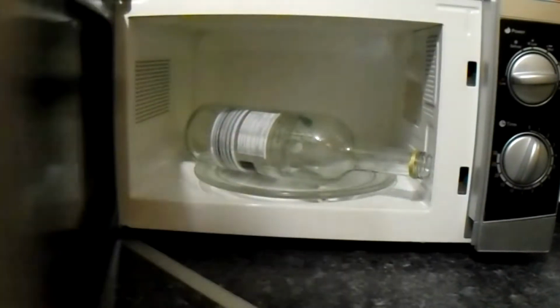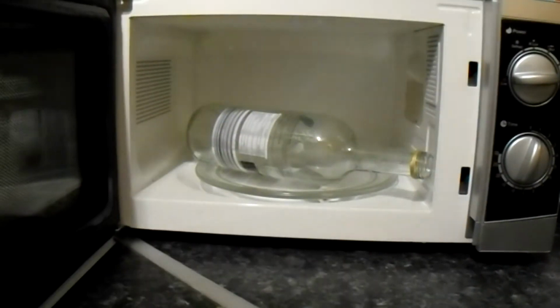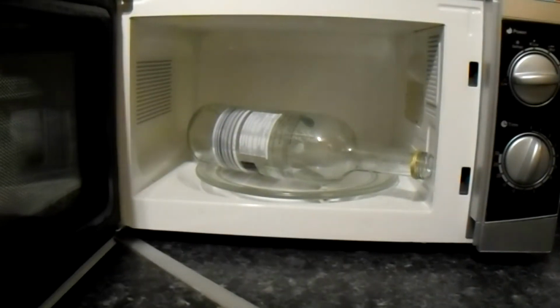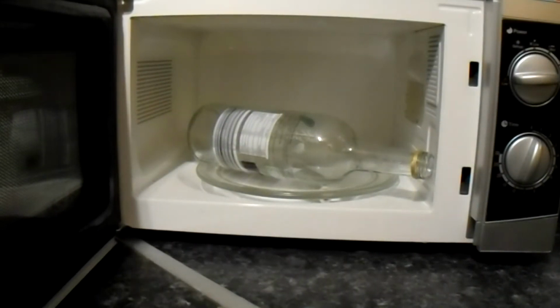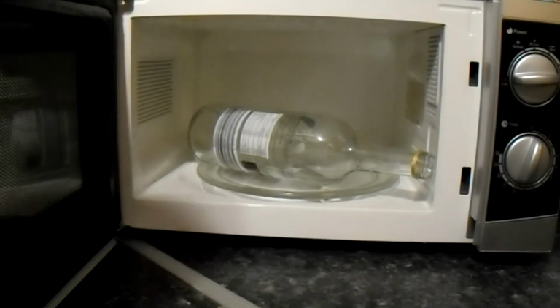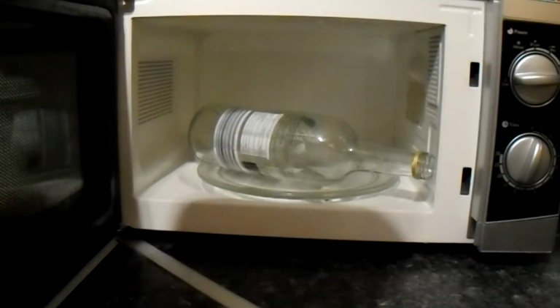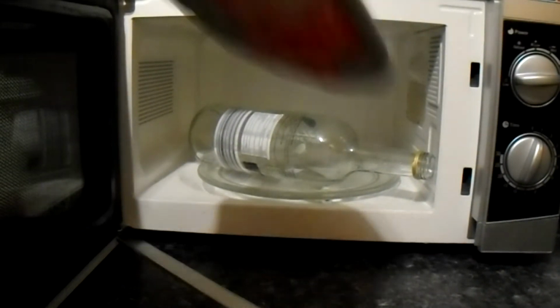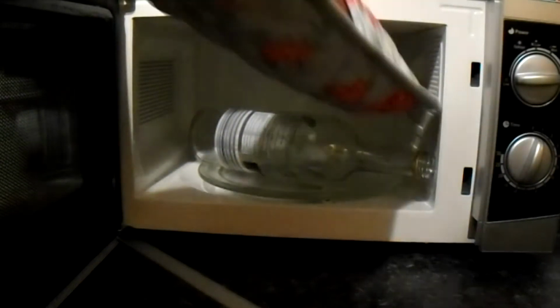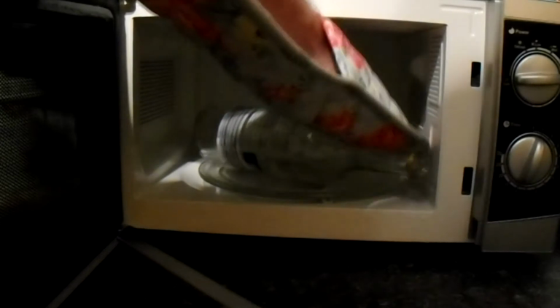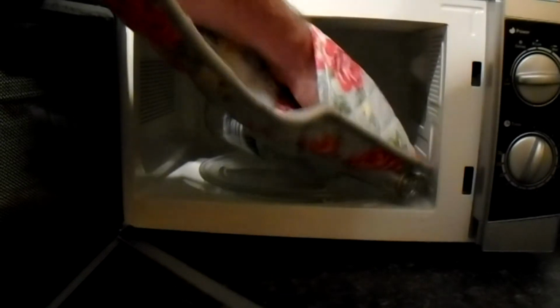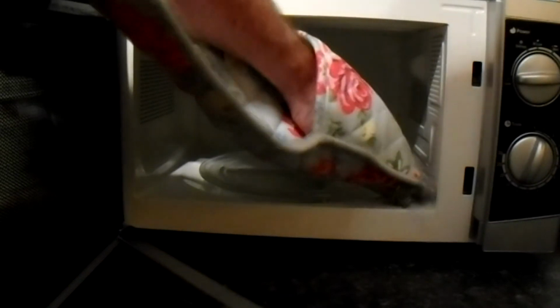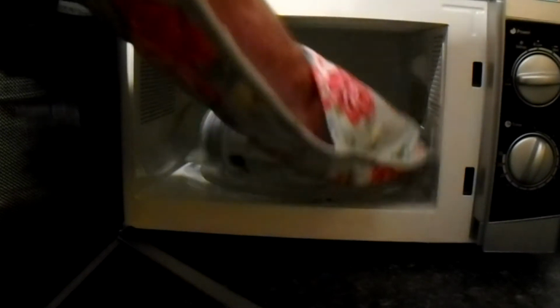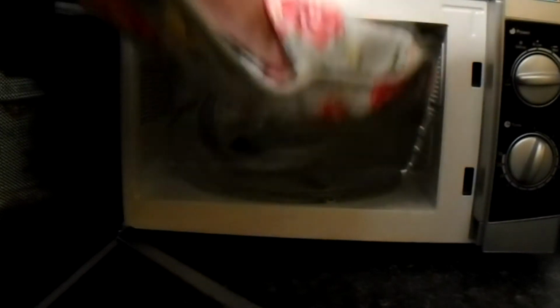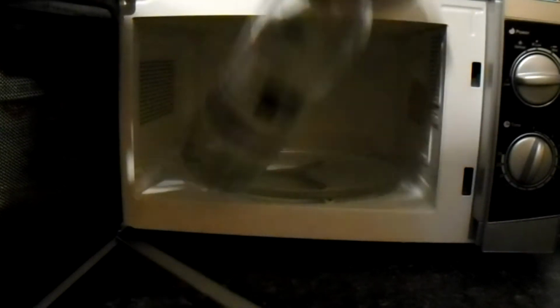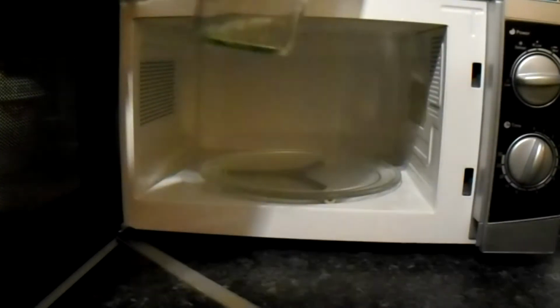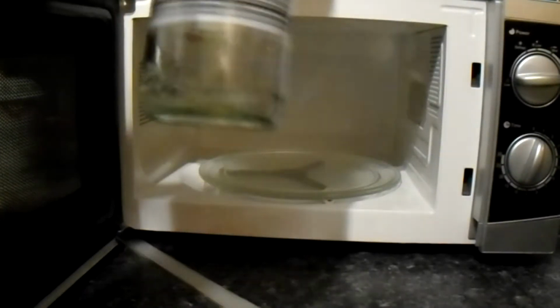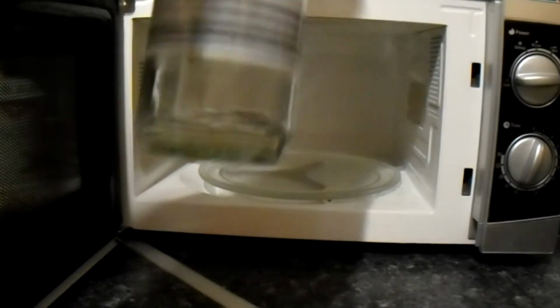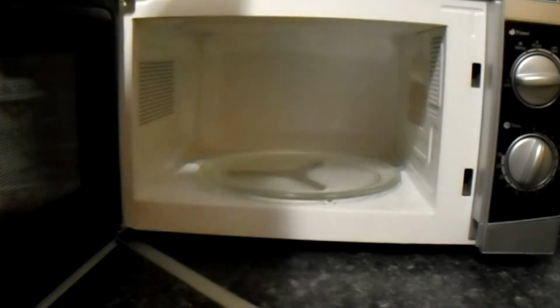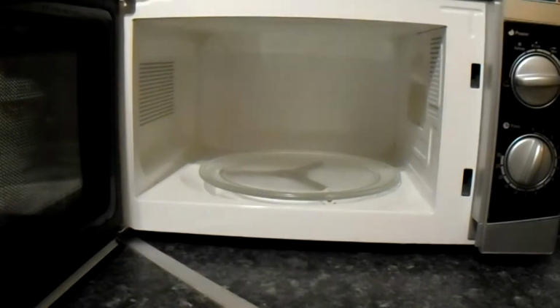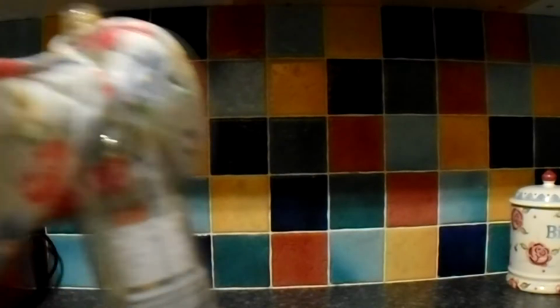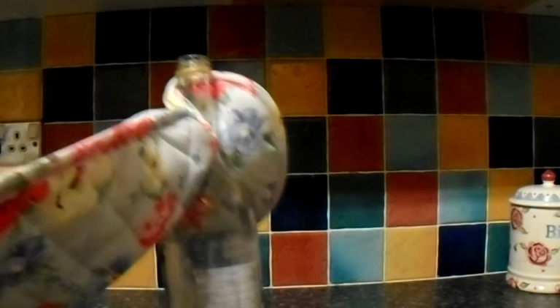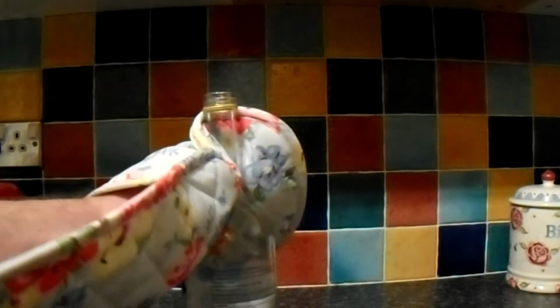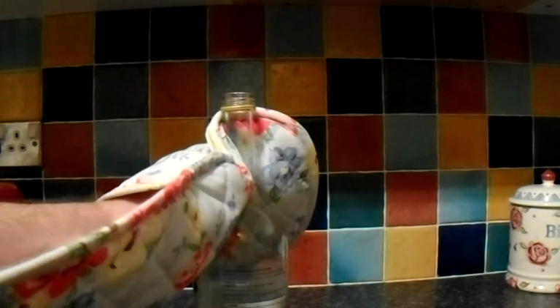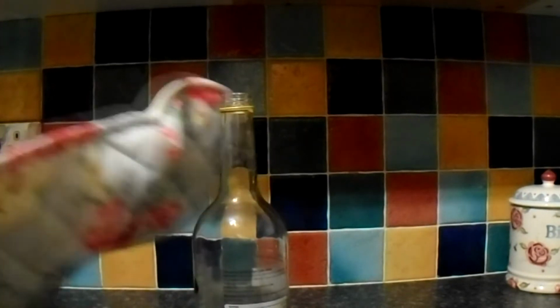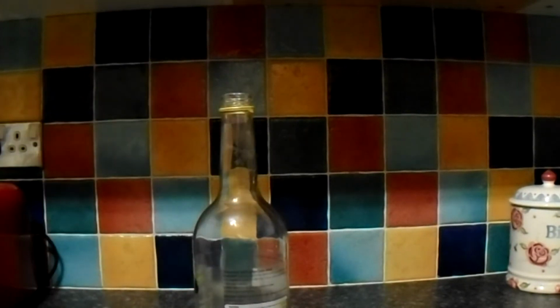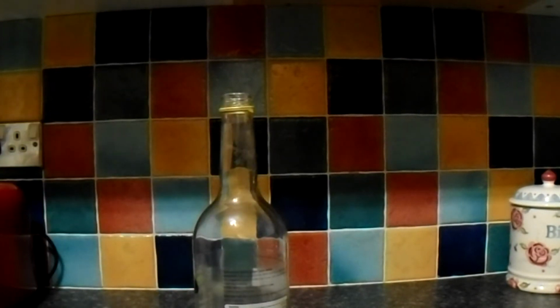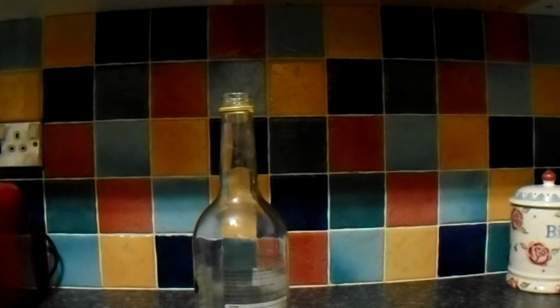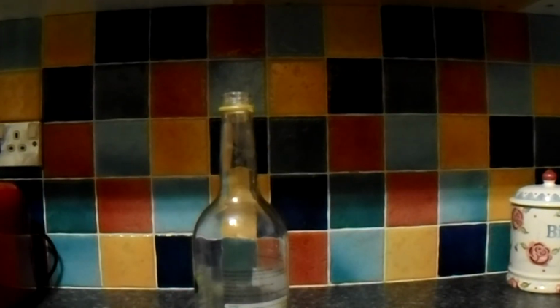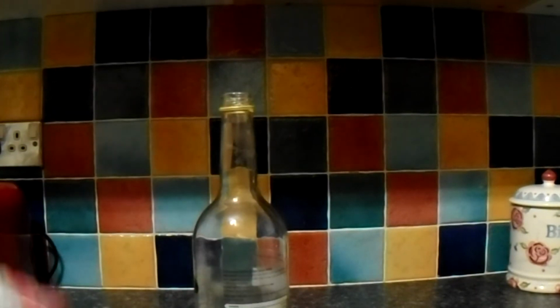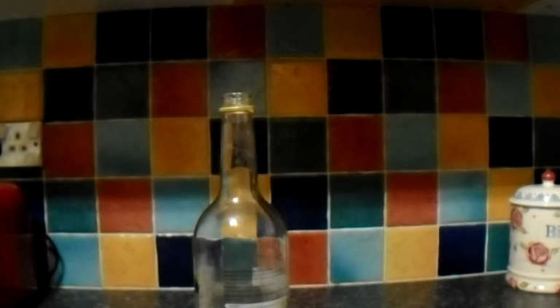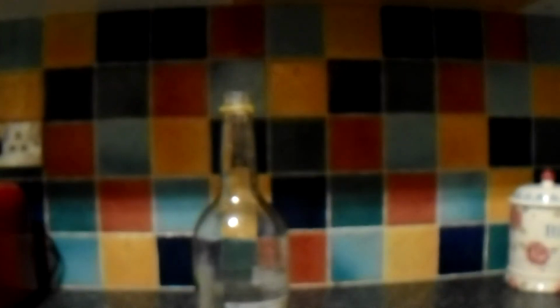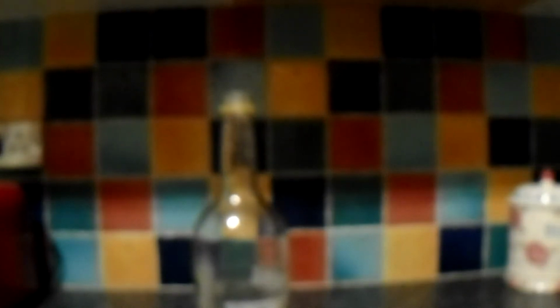After one minute, take the bottle out — it's a bit hot. Pour the water out. All that's left in the bottle now after you pour the water out is steam.